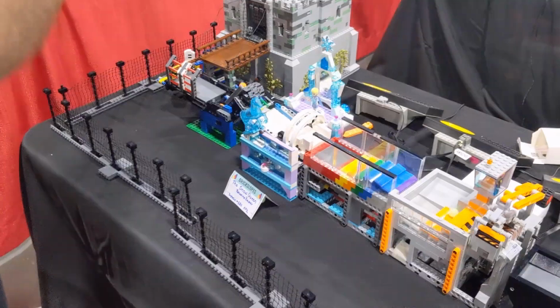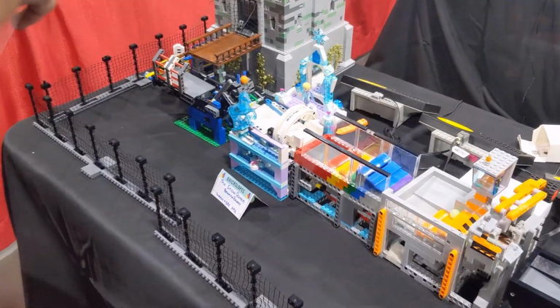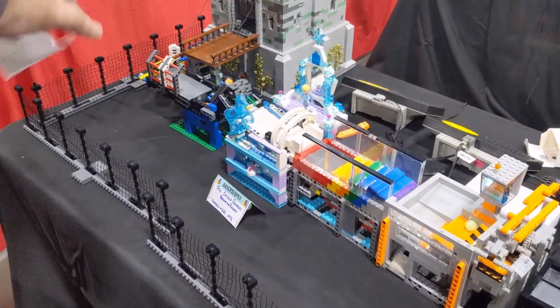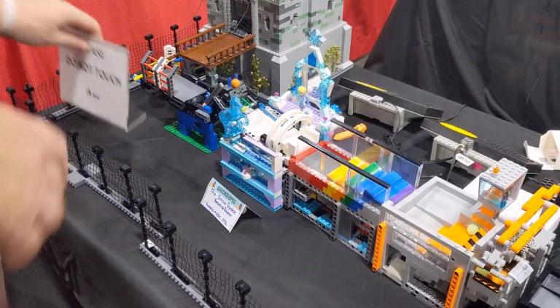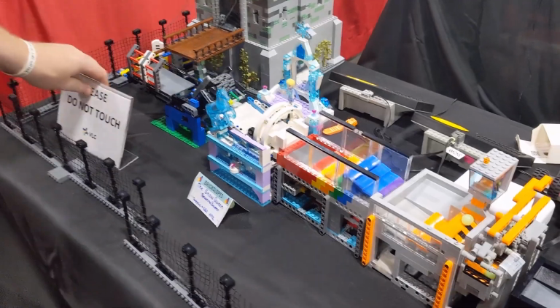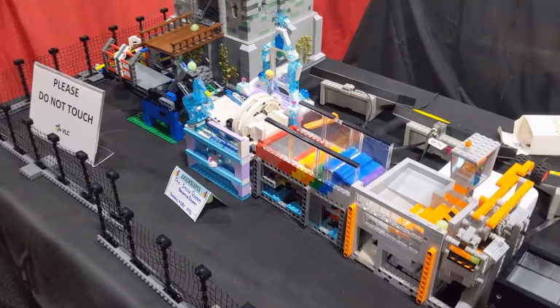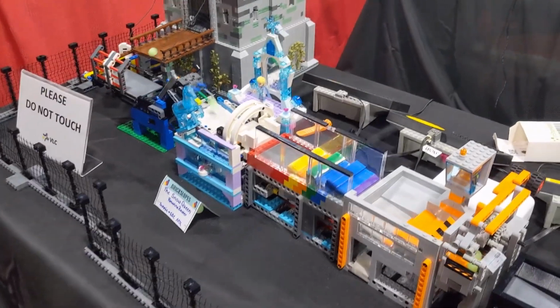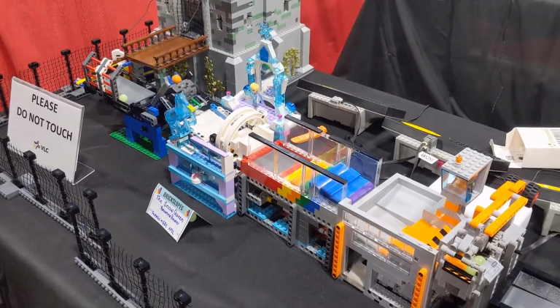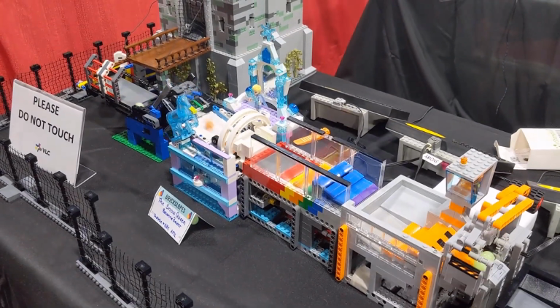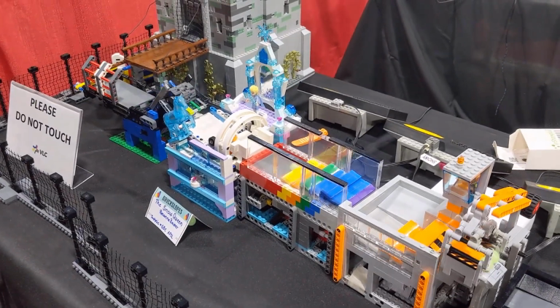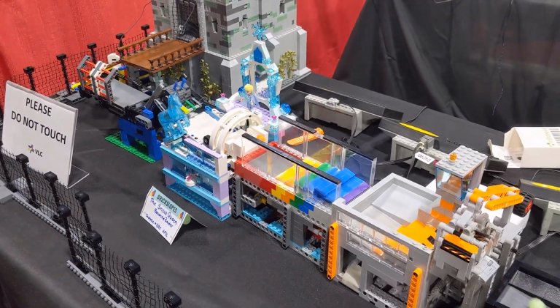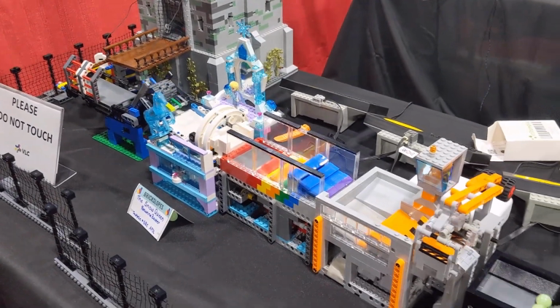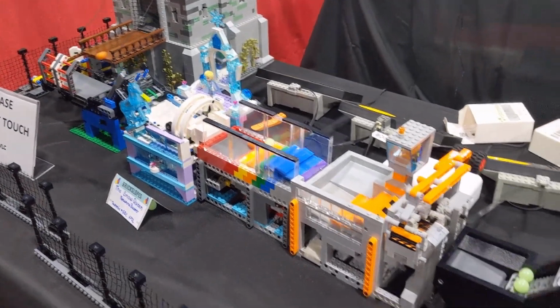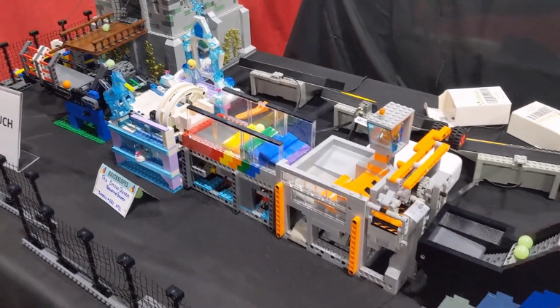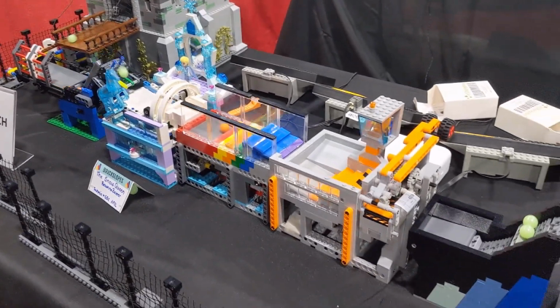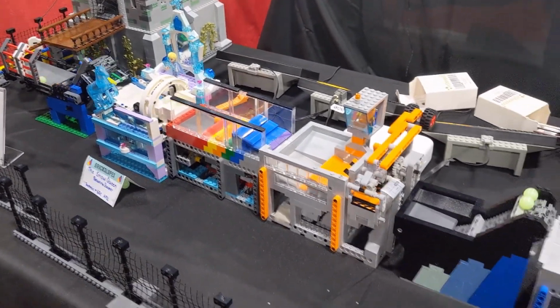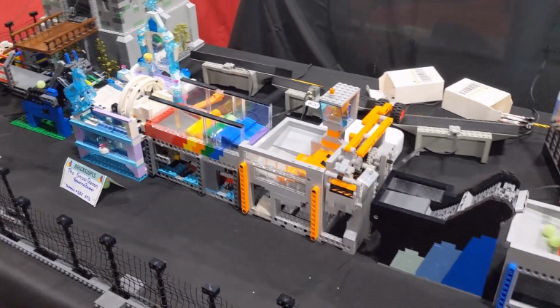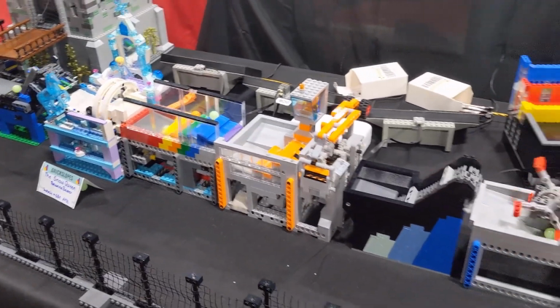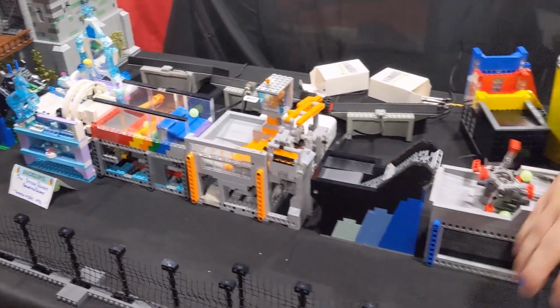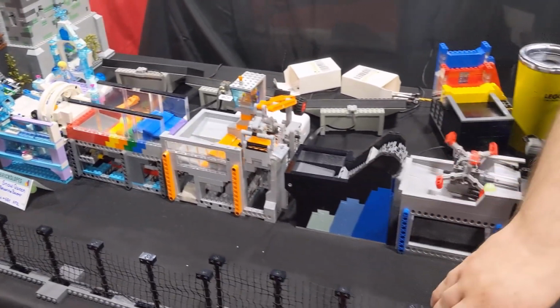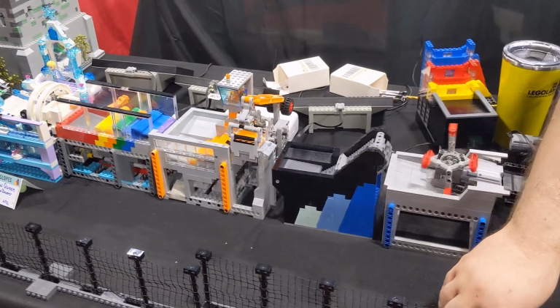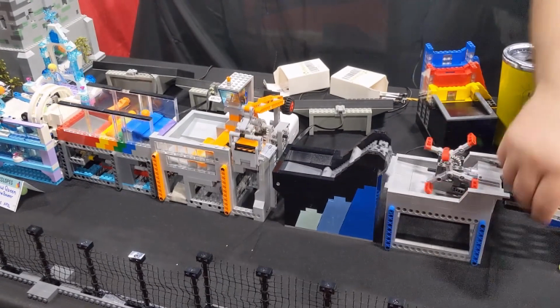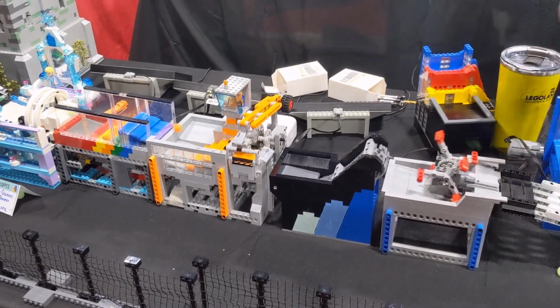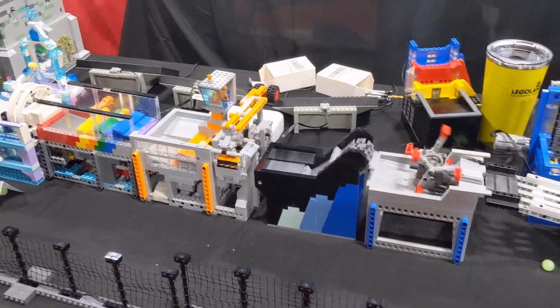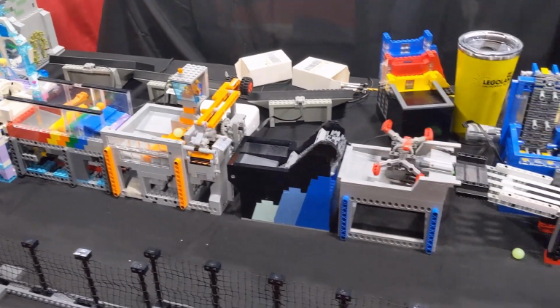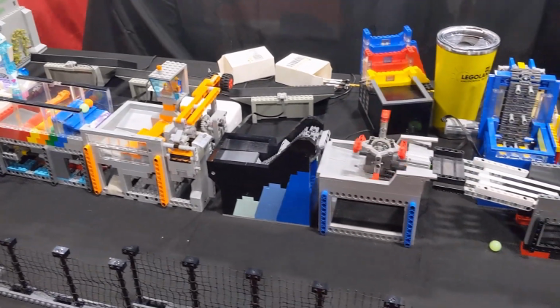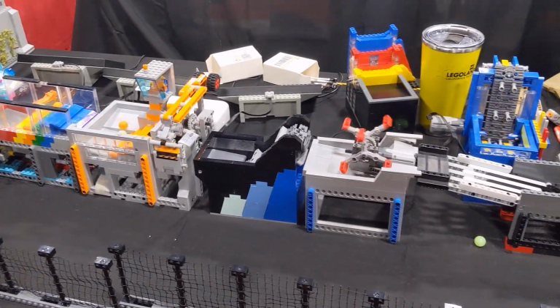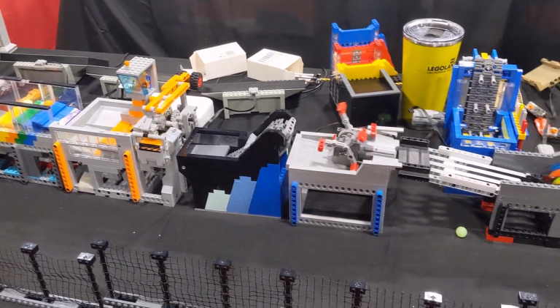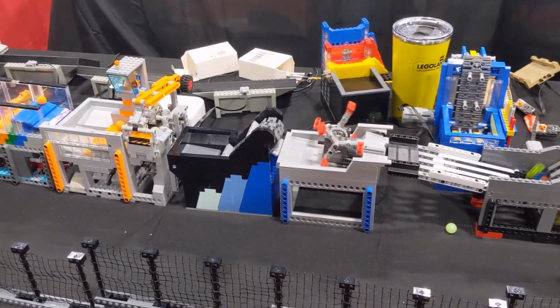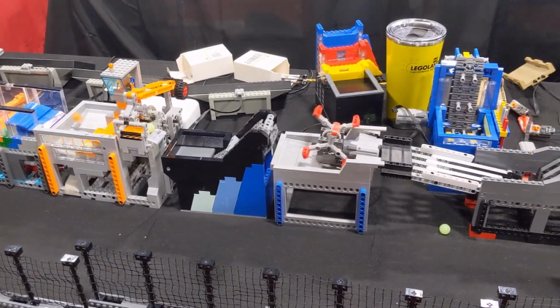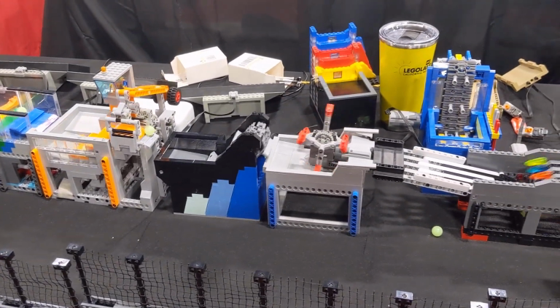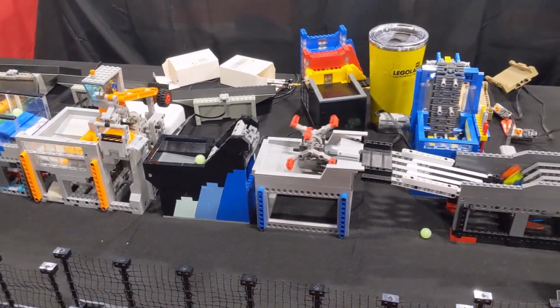Moving around the corner we can see a series of some smaller modules chained together to keep the balls moving along smoothly.